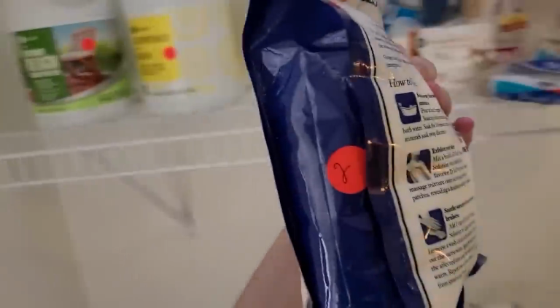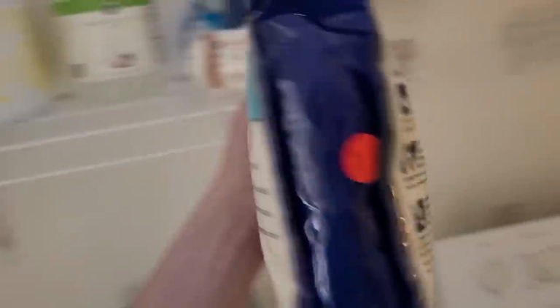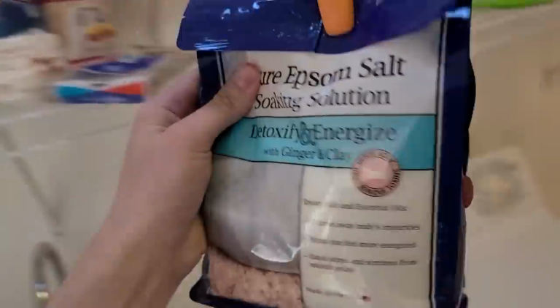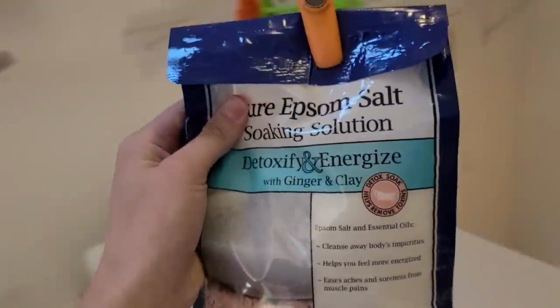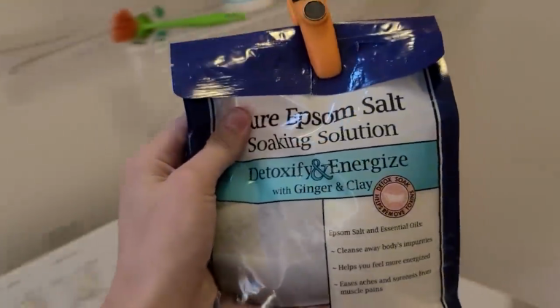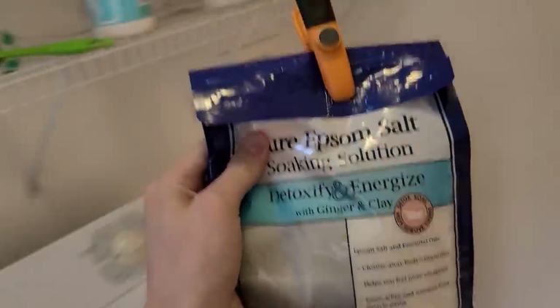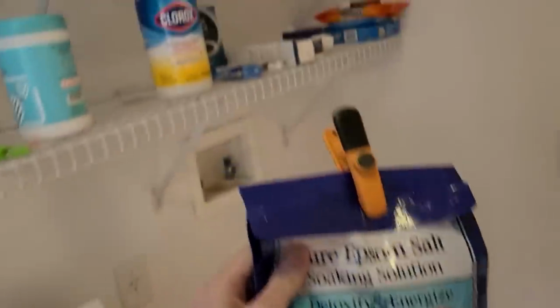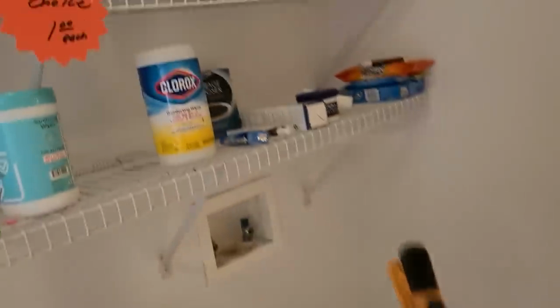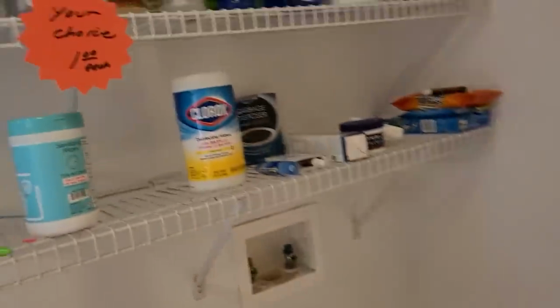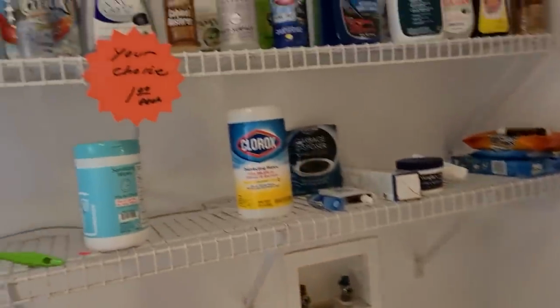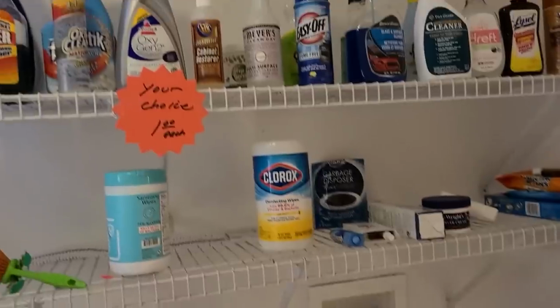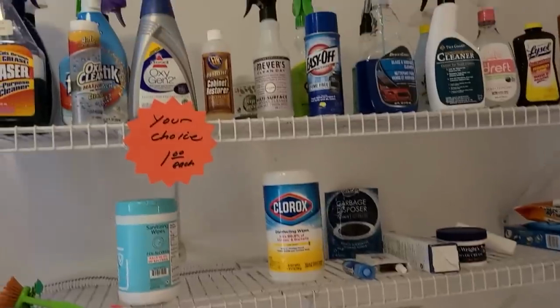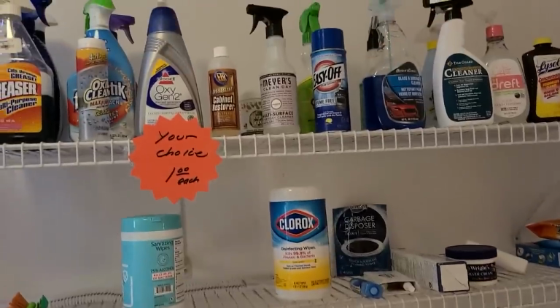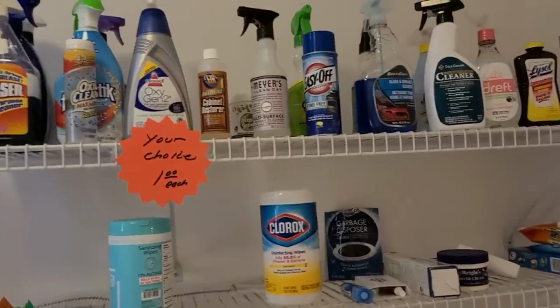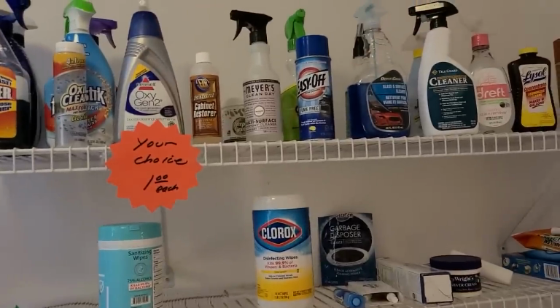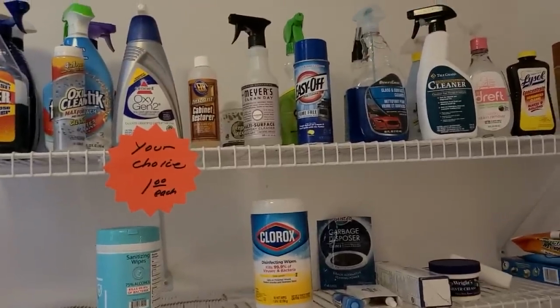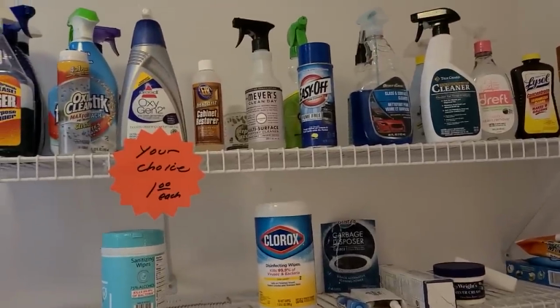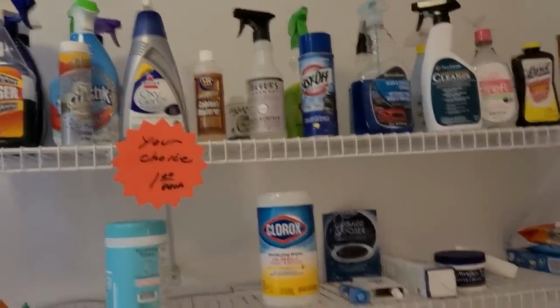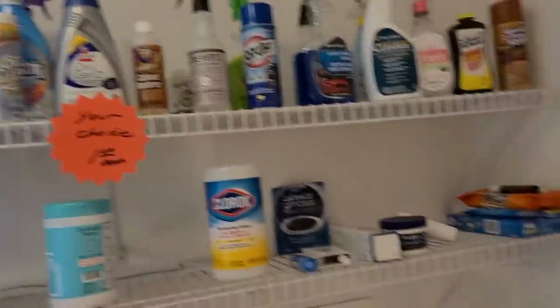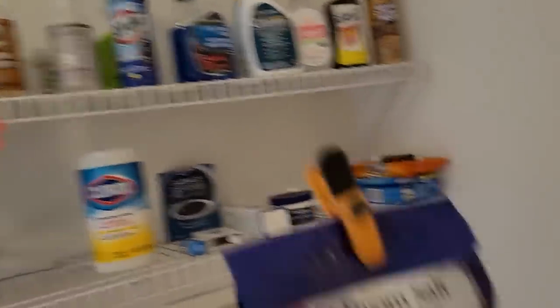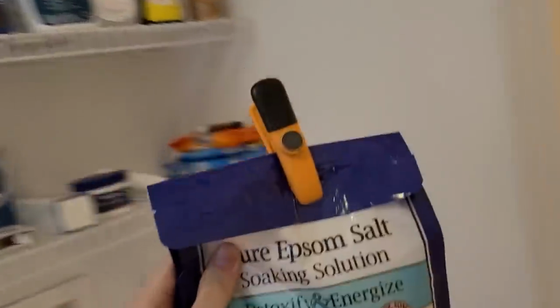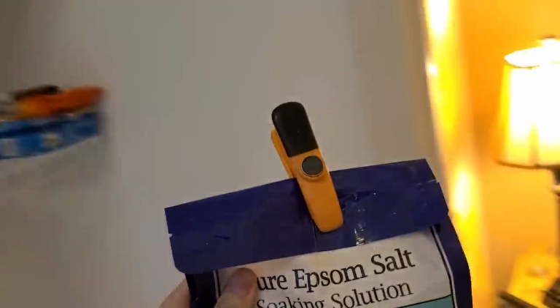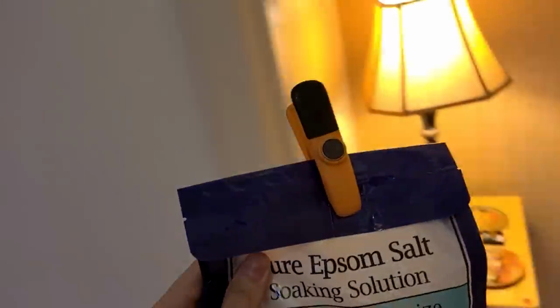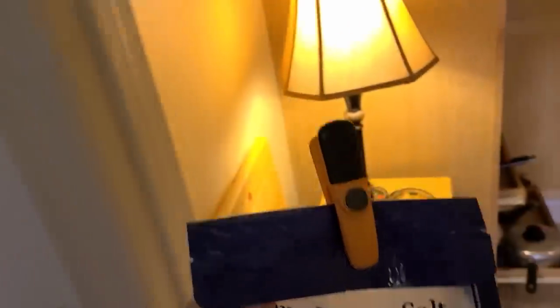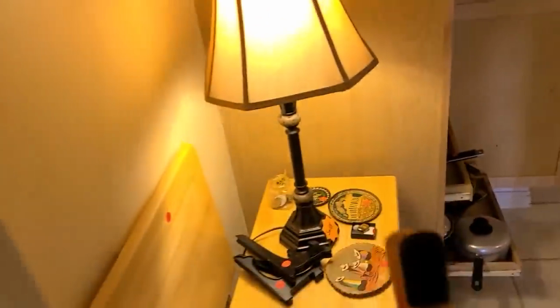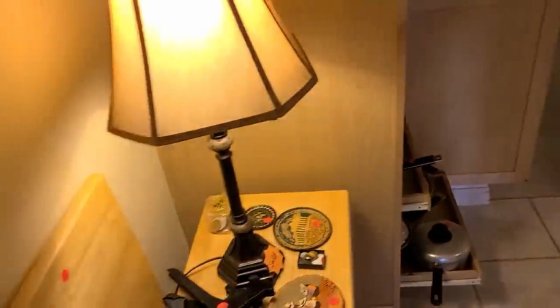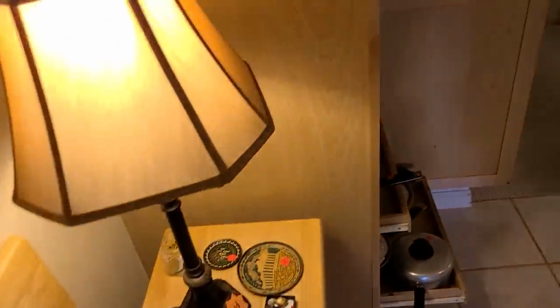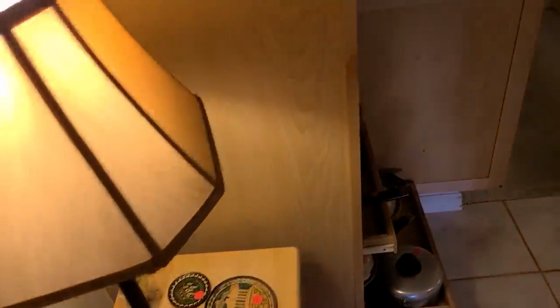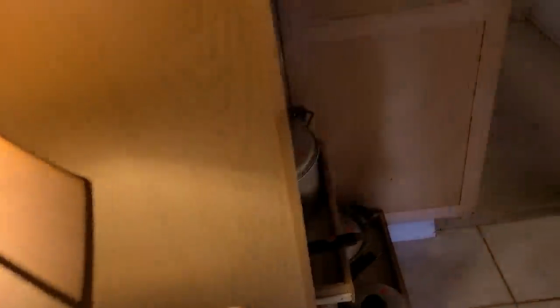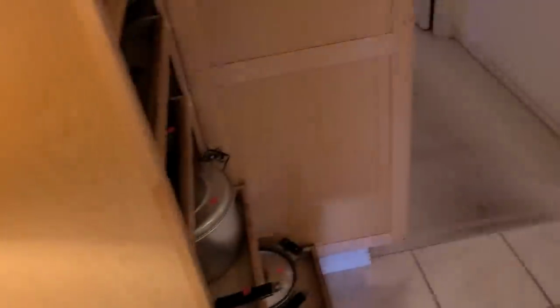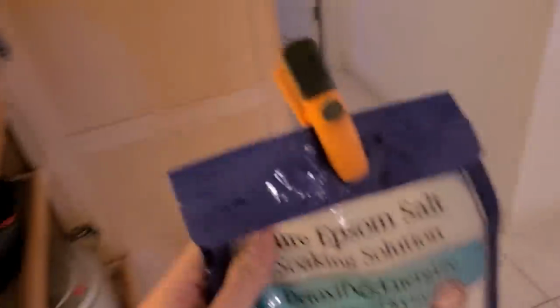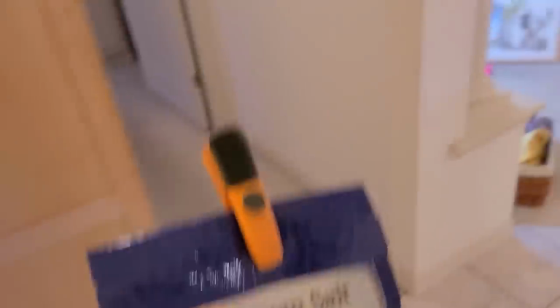Oh, they've got Epsom salt — two dollars. I think that's a pretty good price. And they have all of these other little things. I'll have to look at those when I get back in, but so far I've got some Epsom salt.